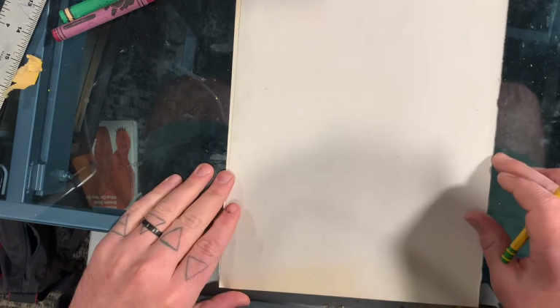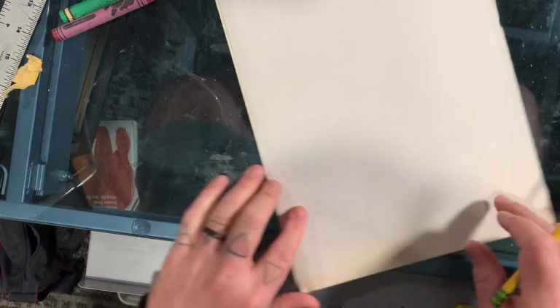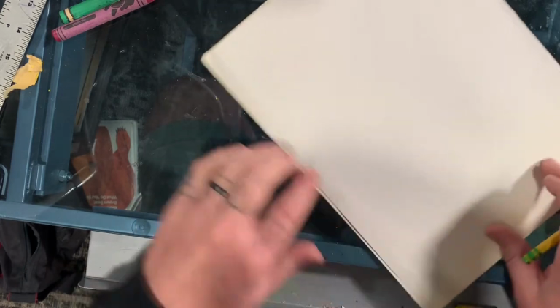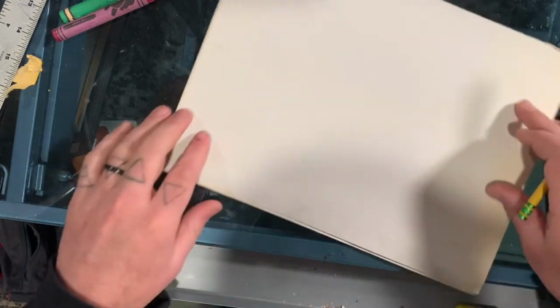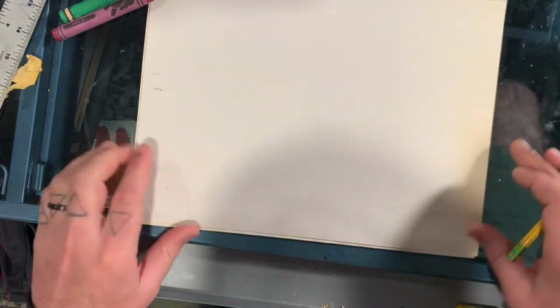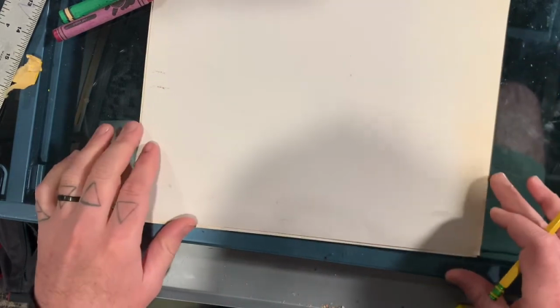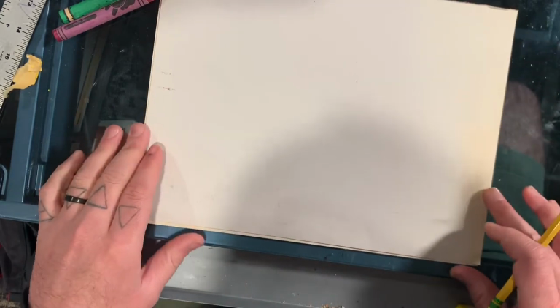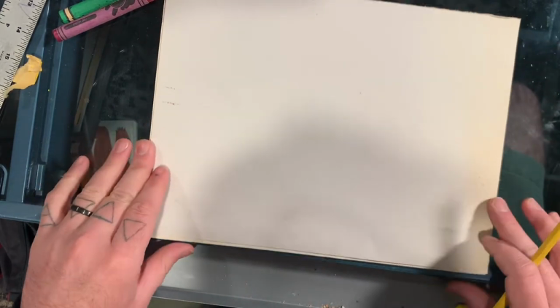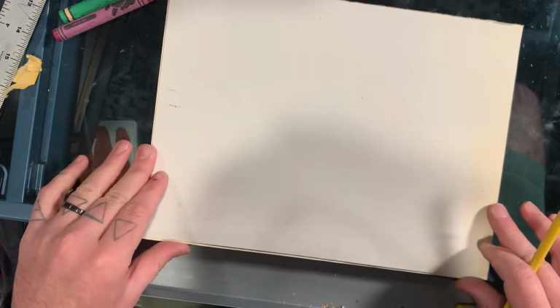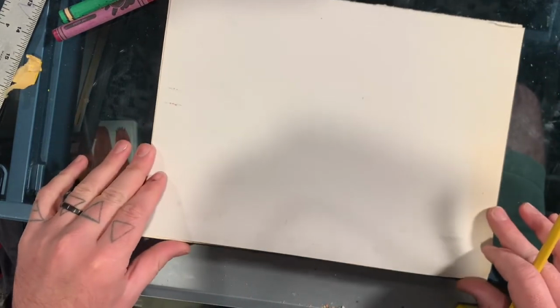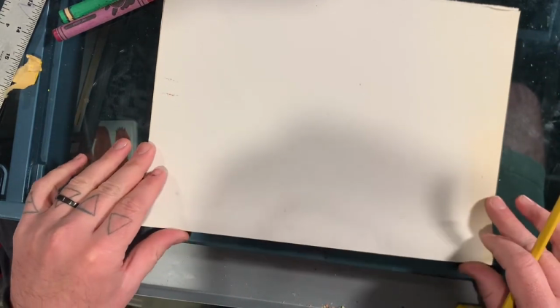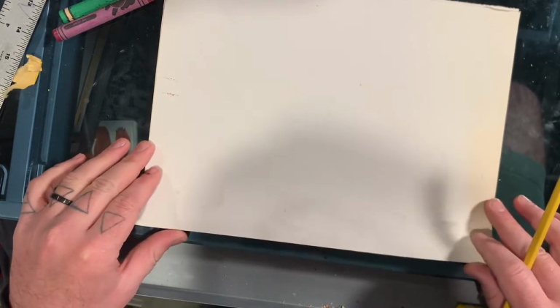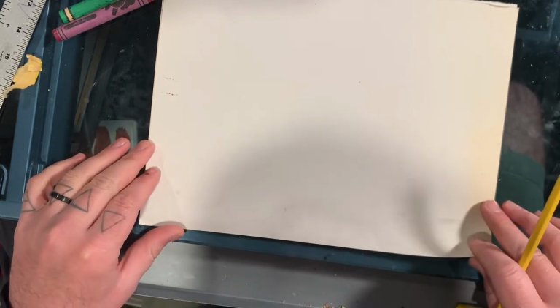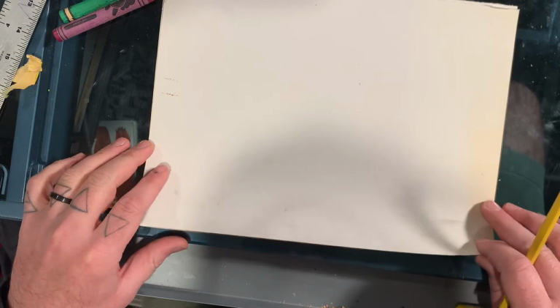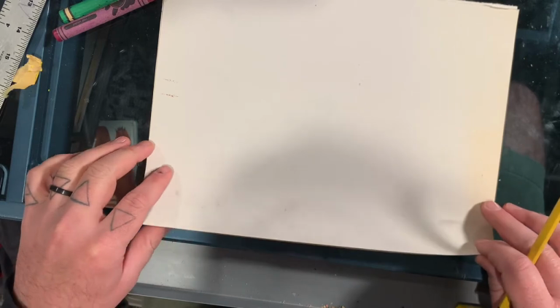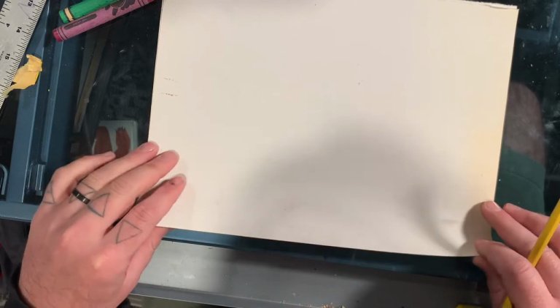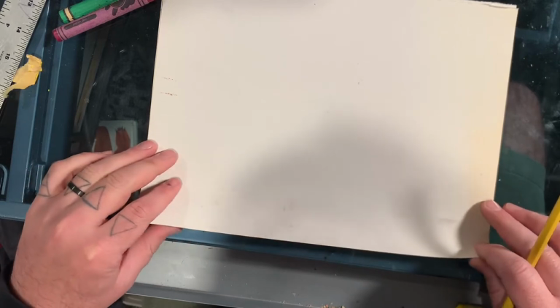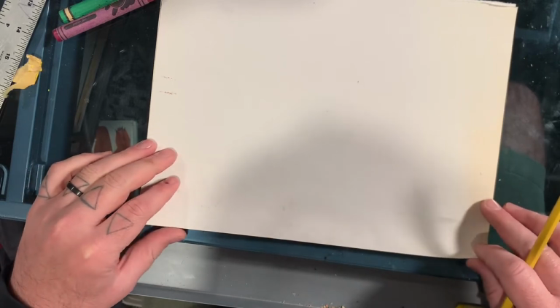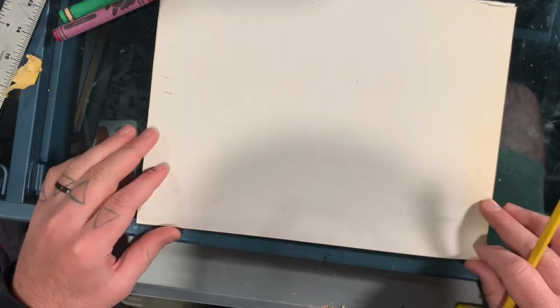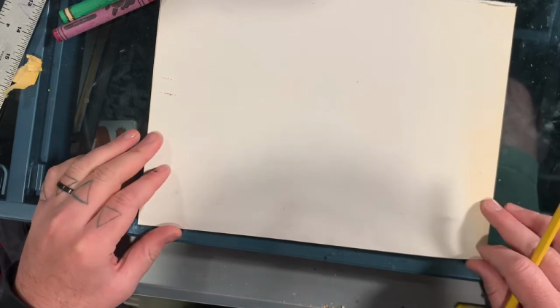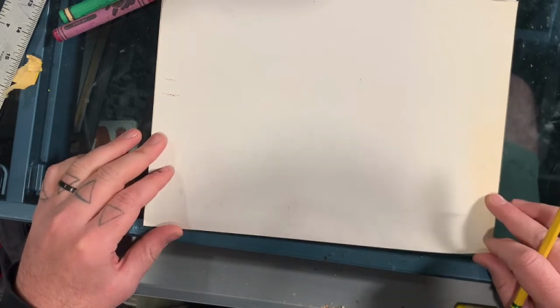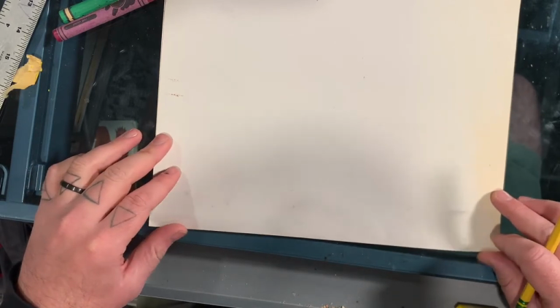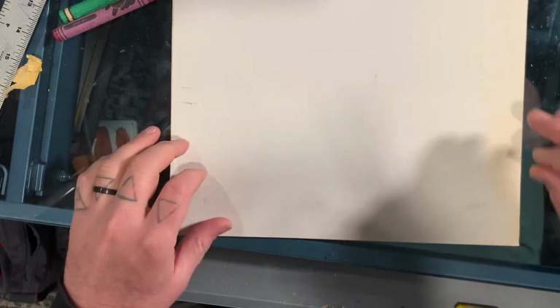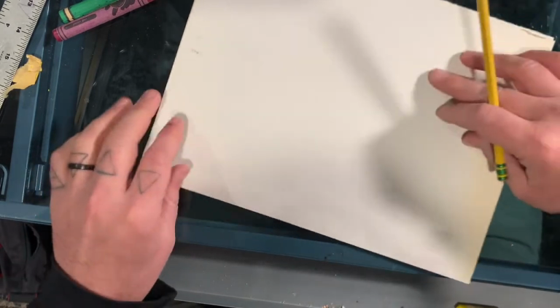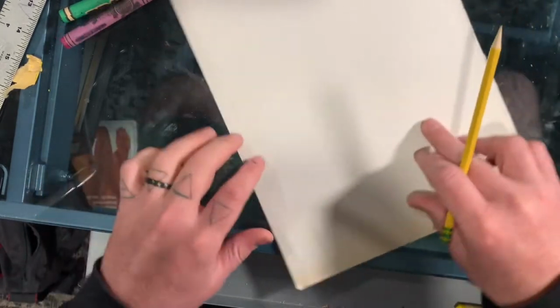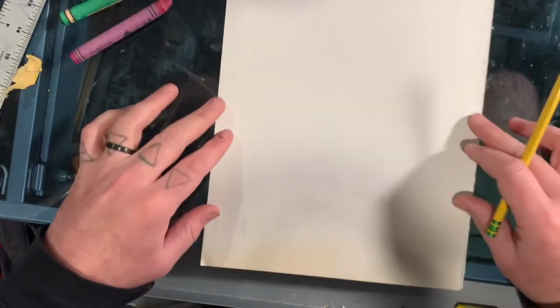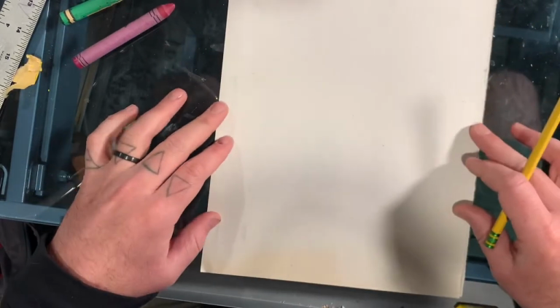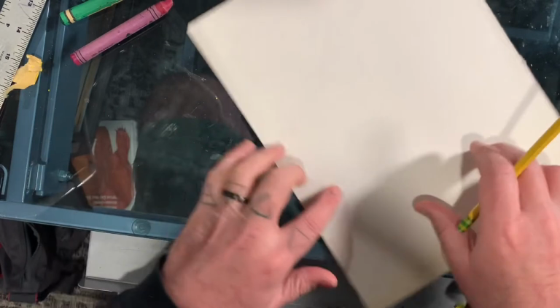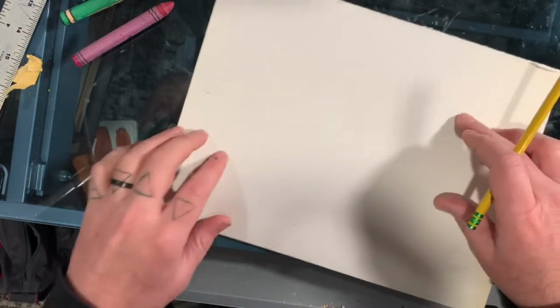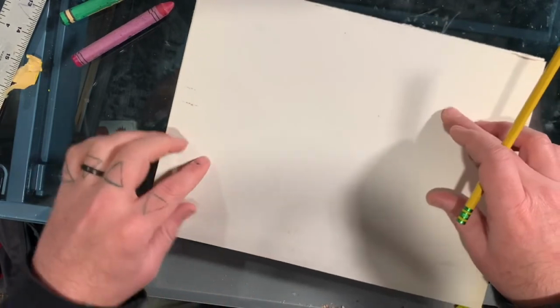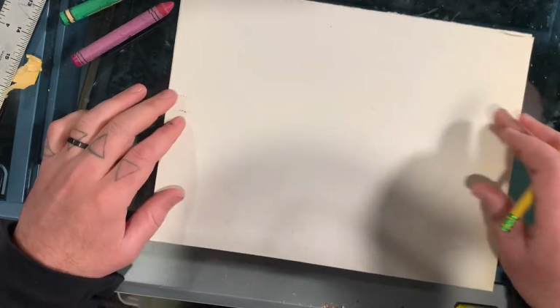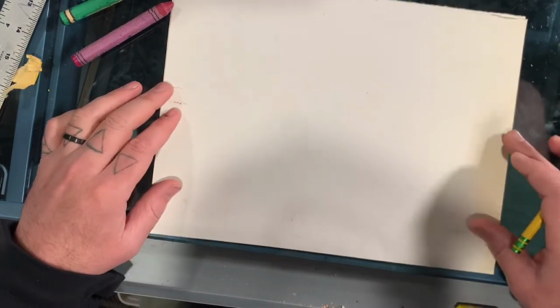We're going to be looking at polar bears as well for this inspired piece, and you're going to need a blank piece of paper. You can work this way or this way — it doesn't really matter.